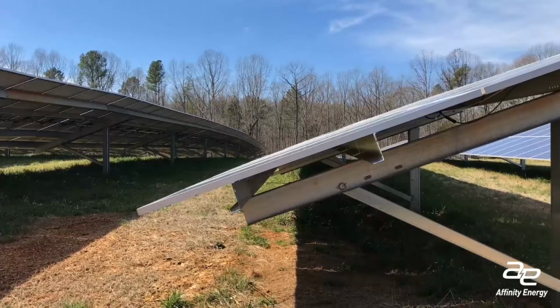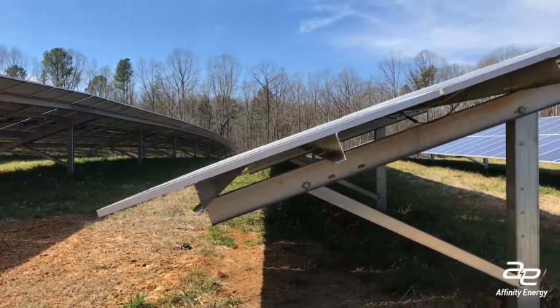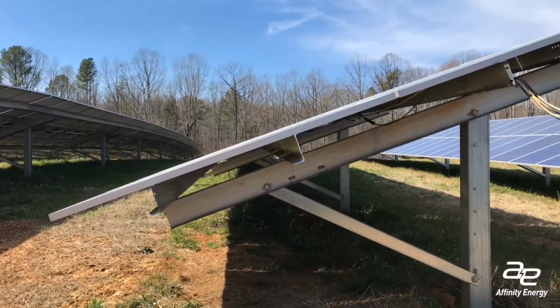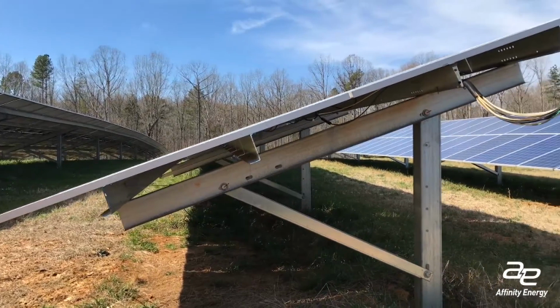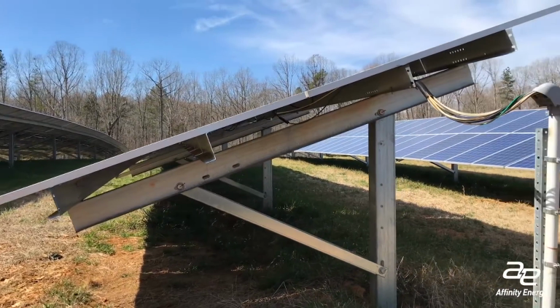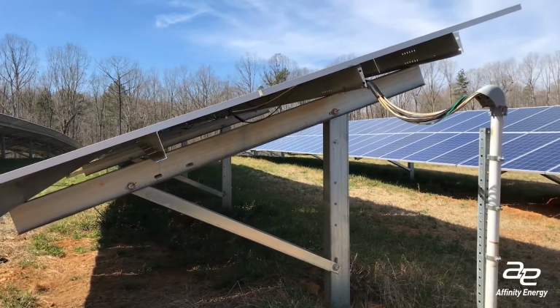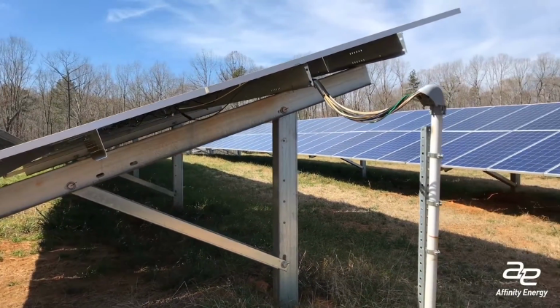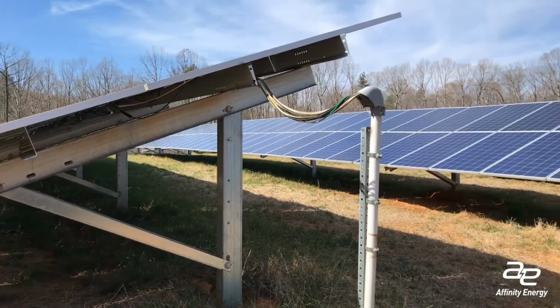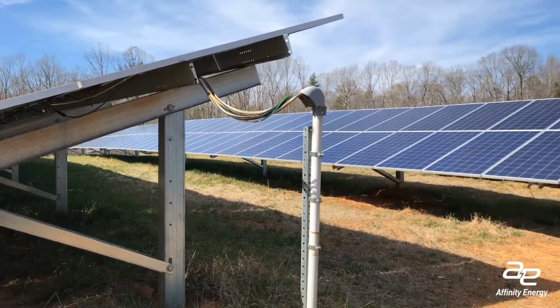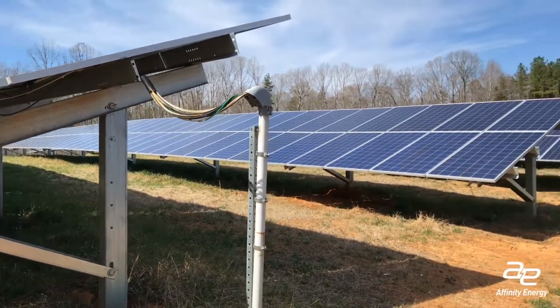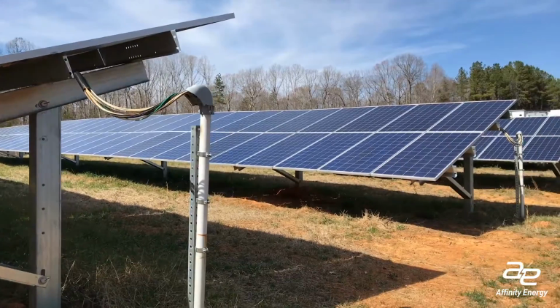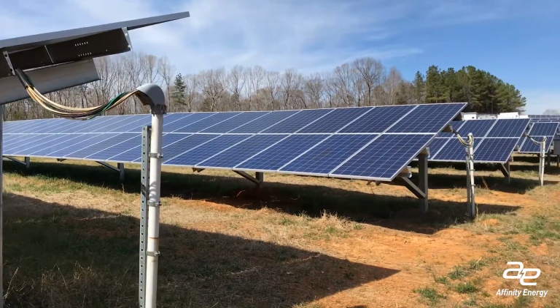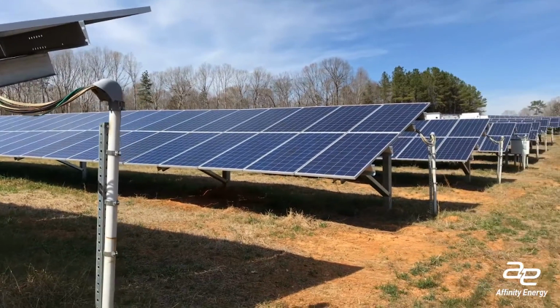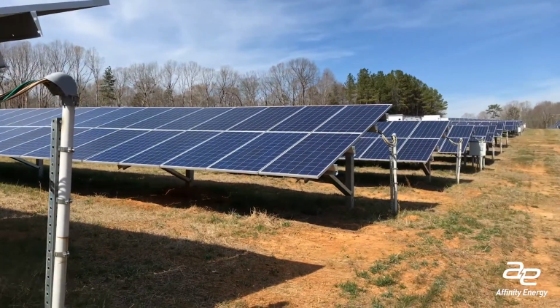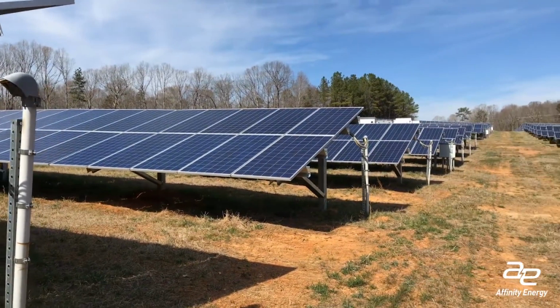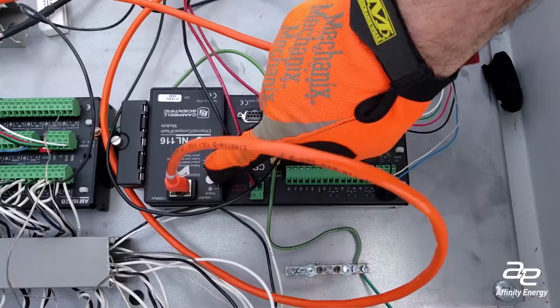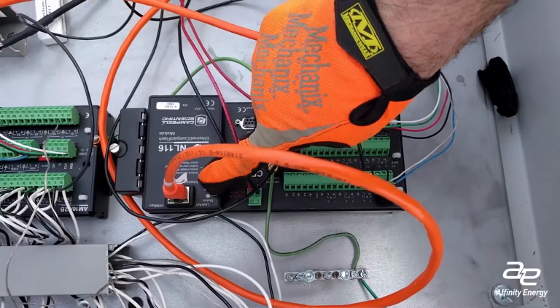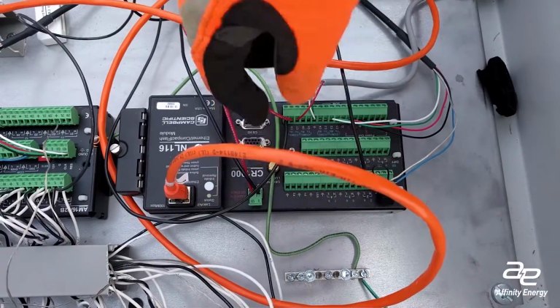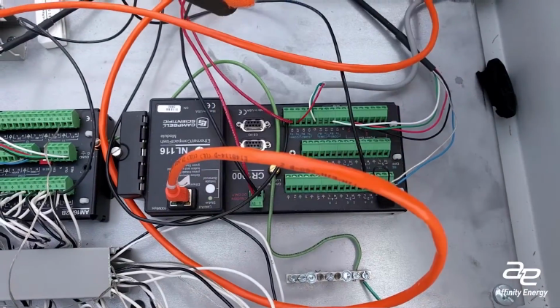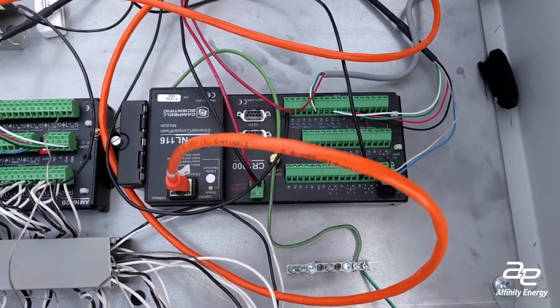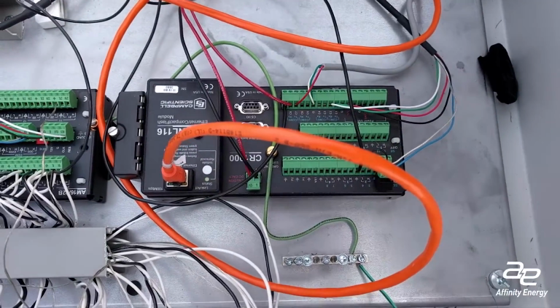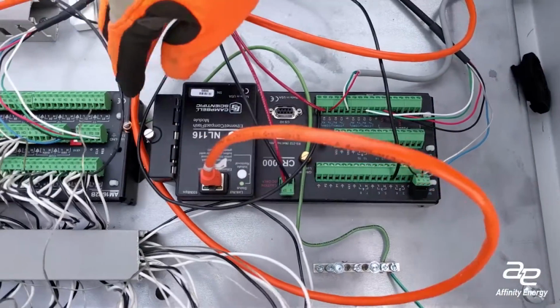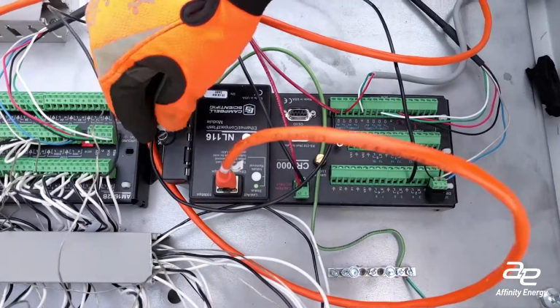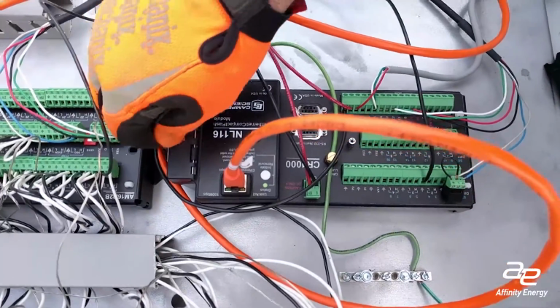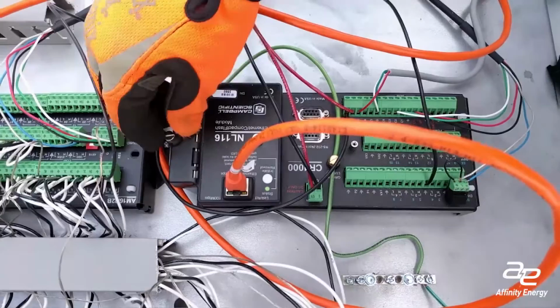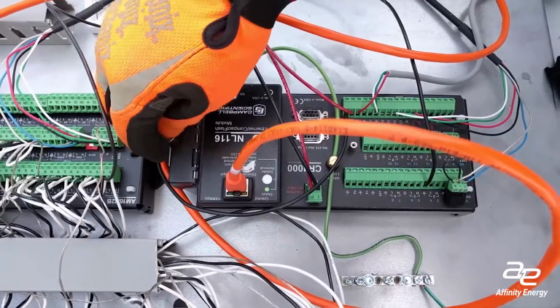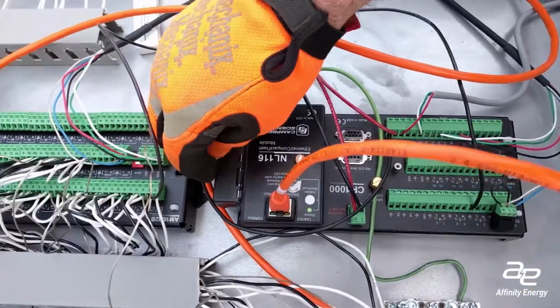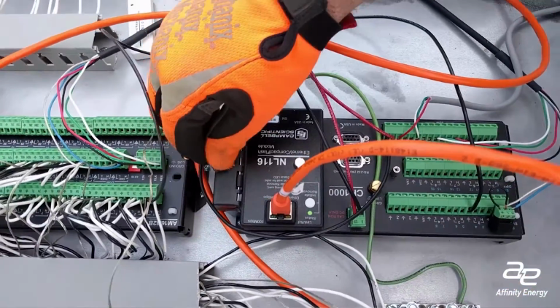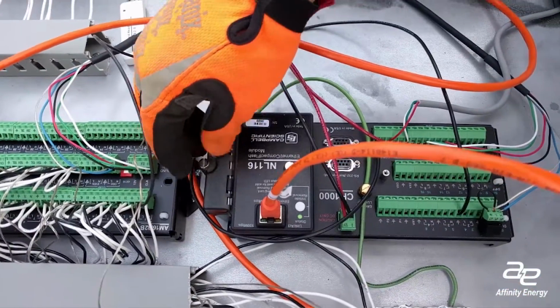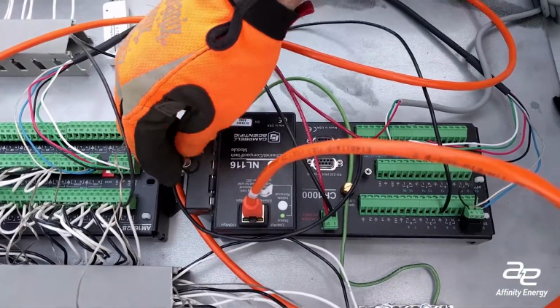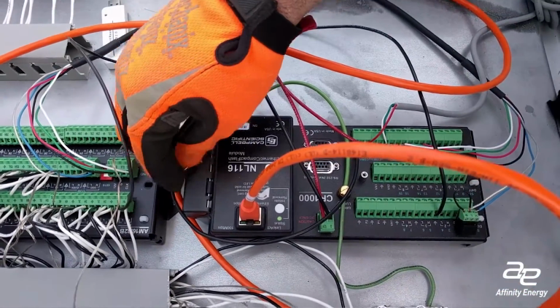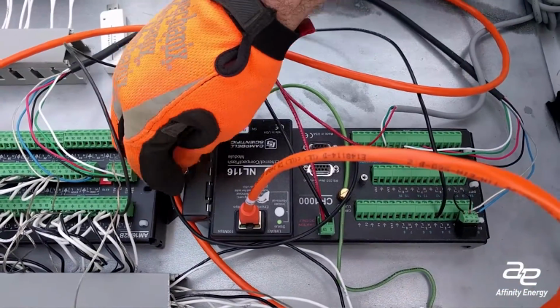When you're ready to retrieve your data and move the CTs to the next spot you want to monitor, the process is simple. First, initiate the safe removal of the compact flash card by pressing the white button near where the Ethernet cable plugs into the data logger.